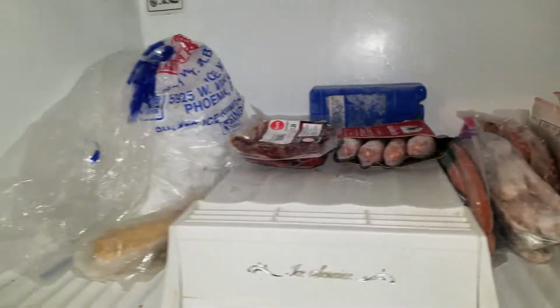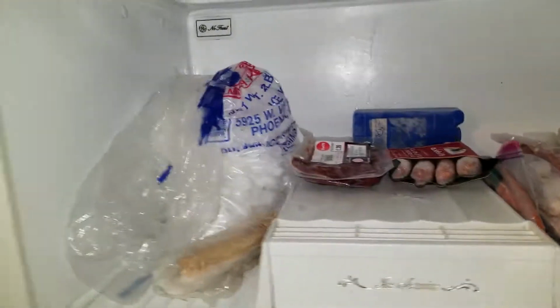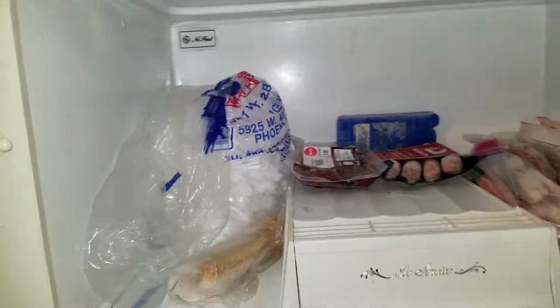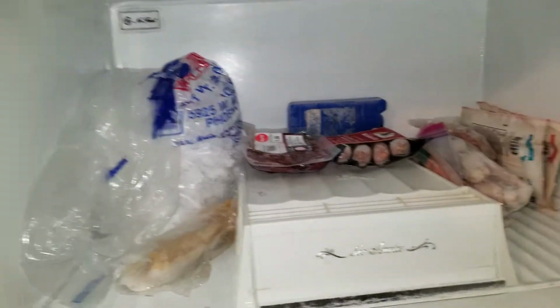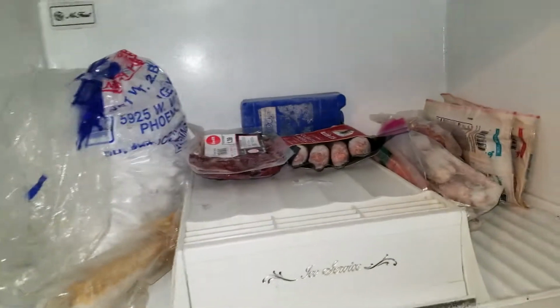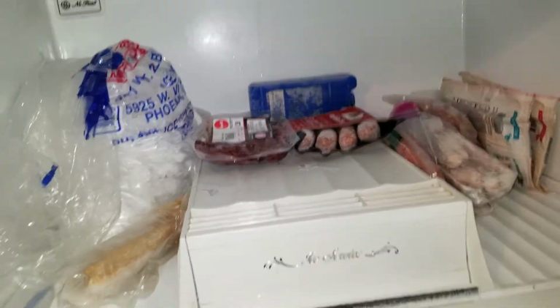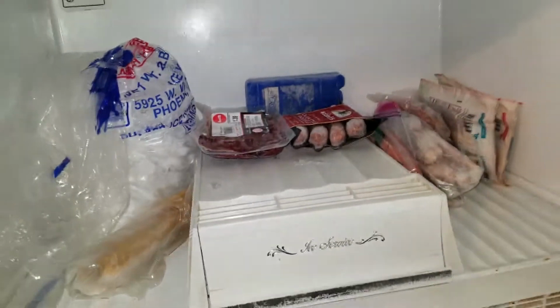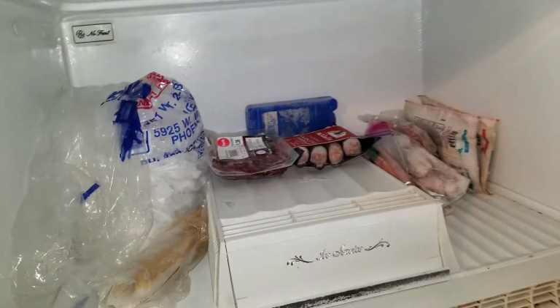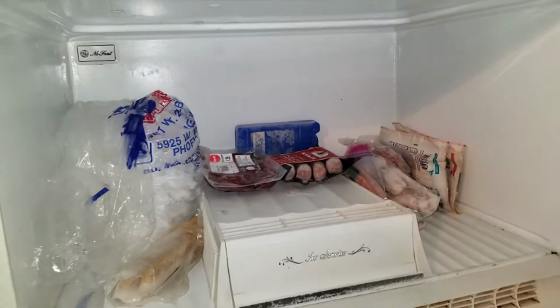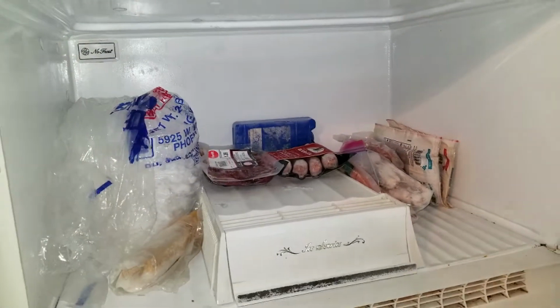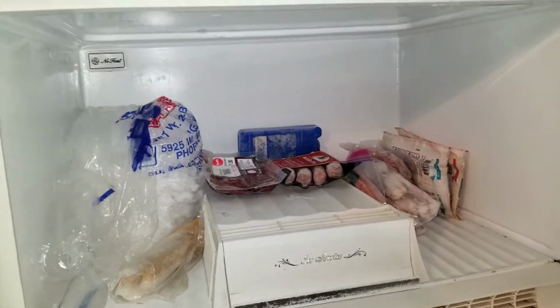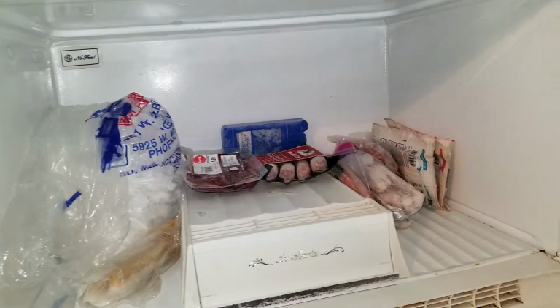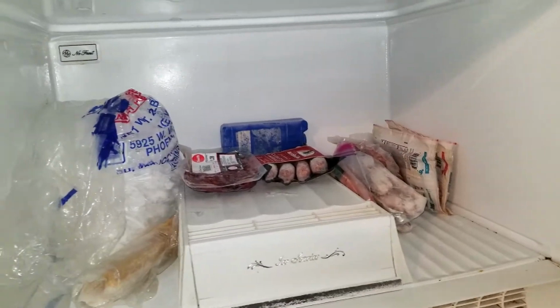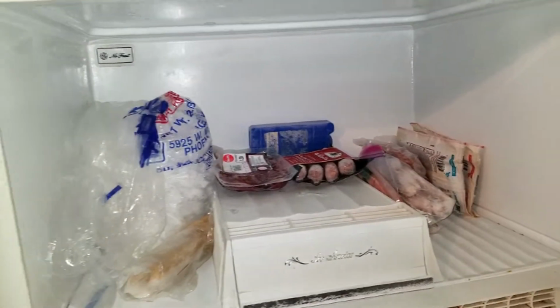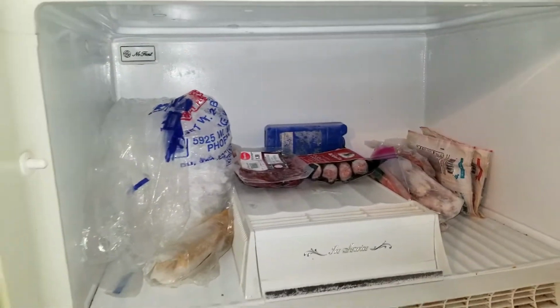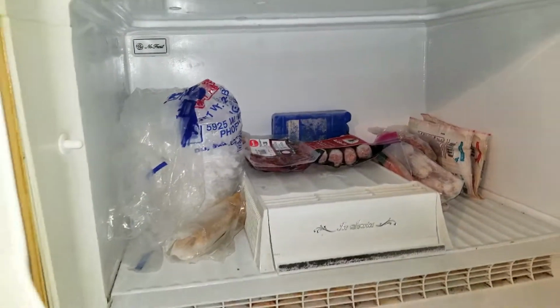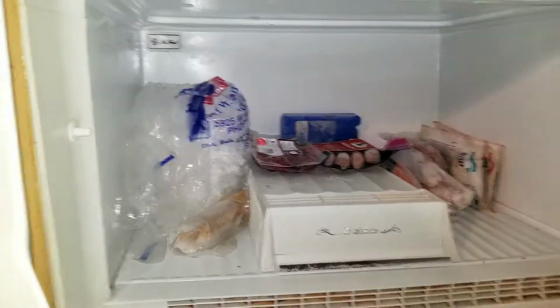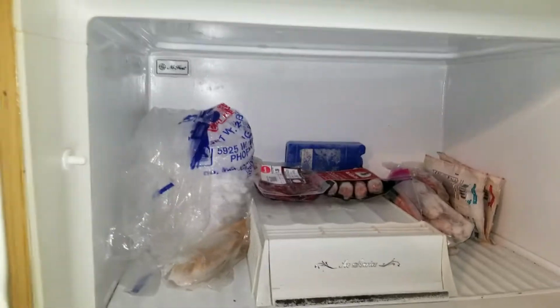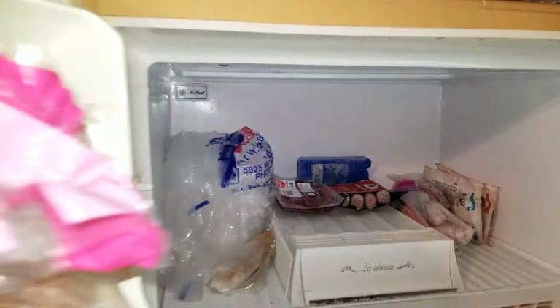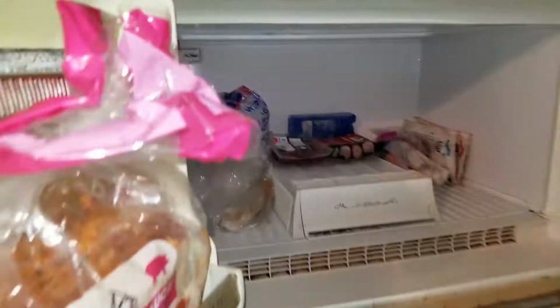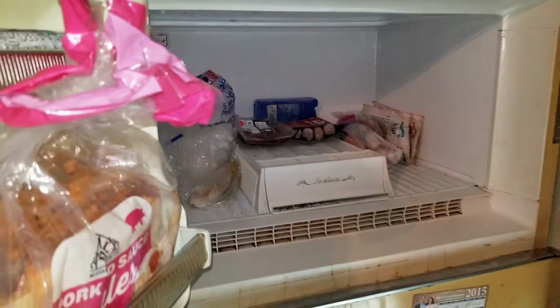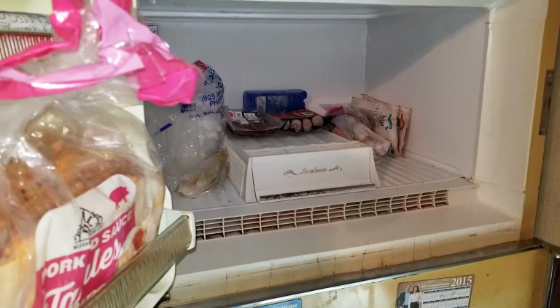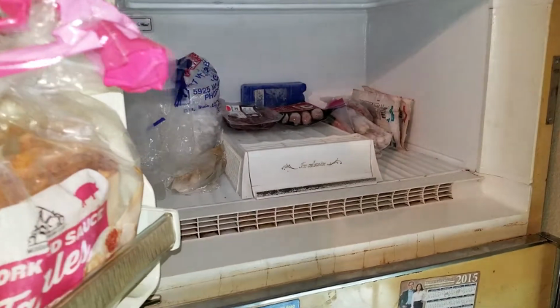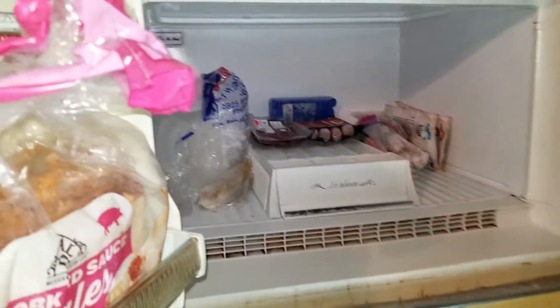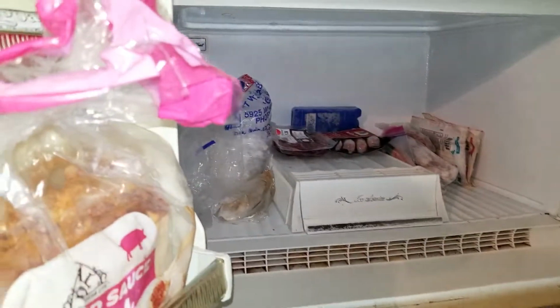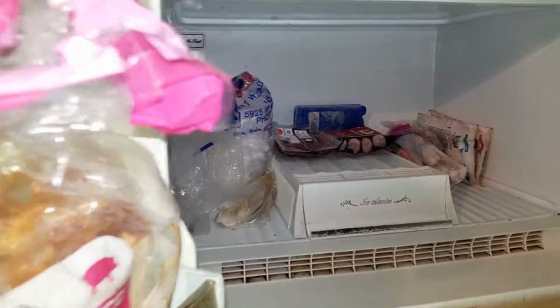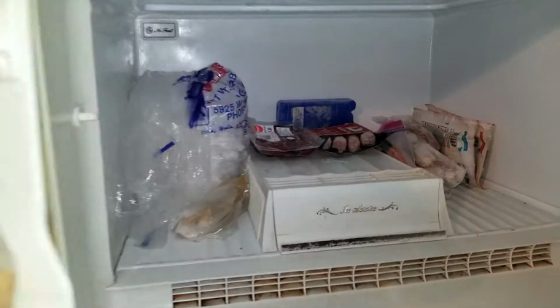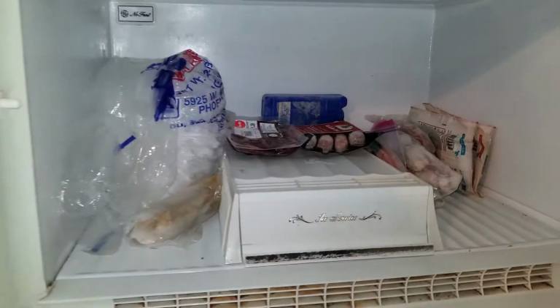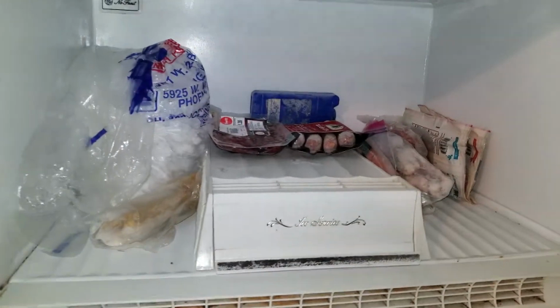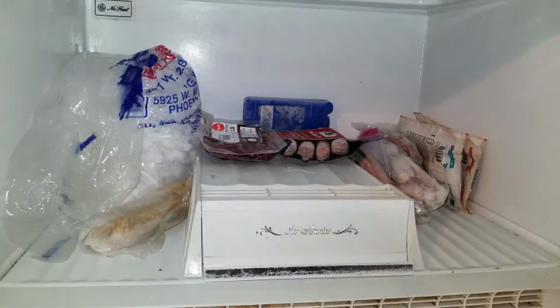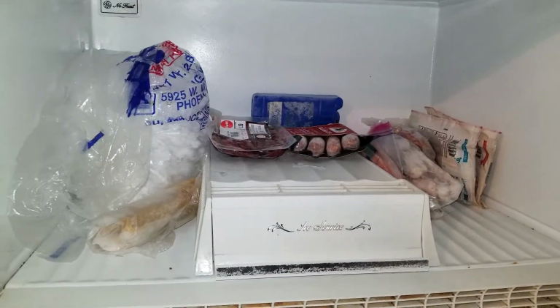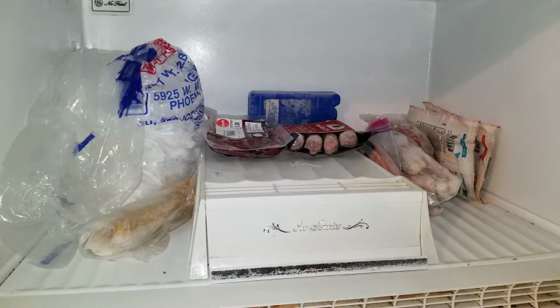That's that. This is my 40-year-old freezer — it's old, it's a really old one, and it still works.